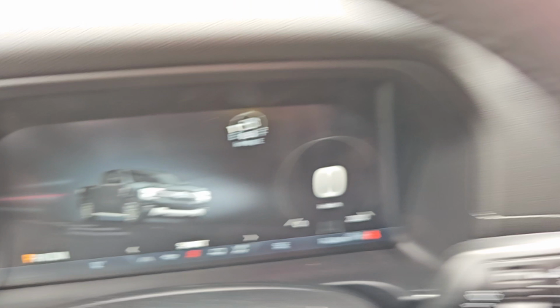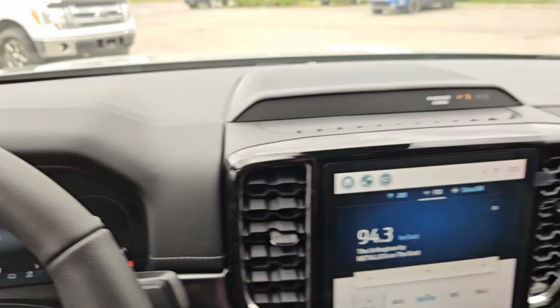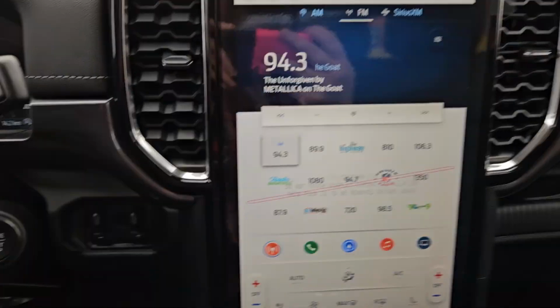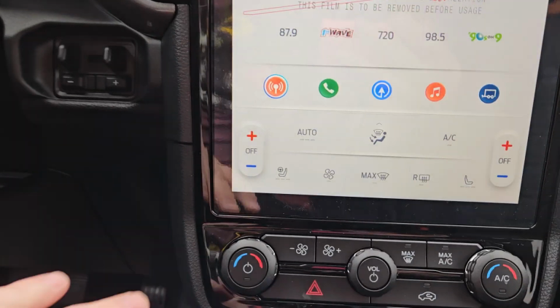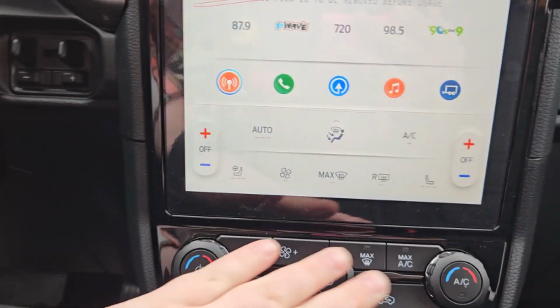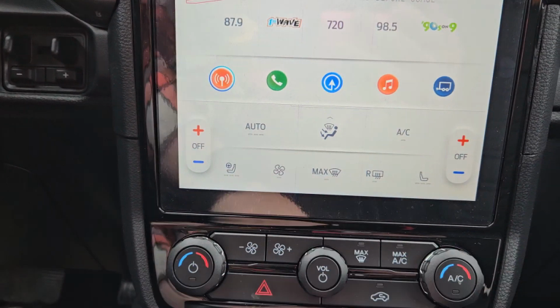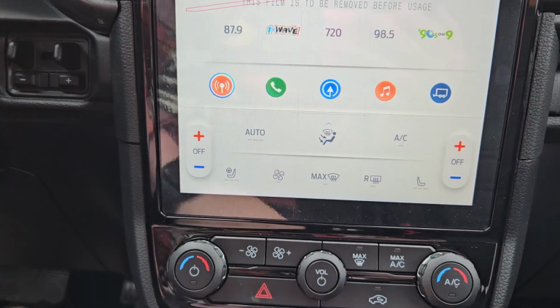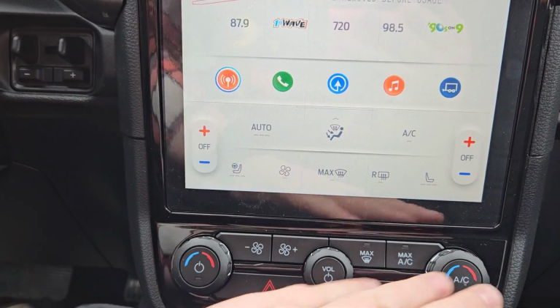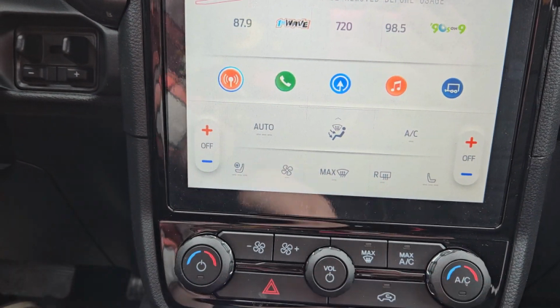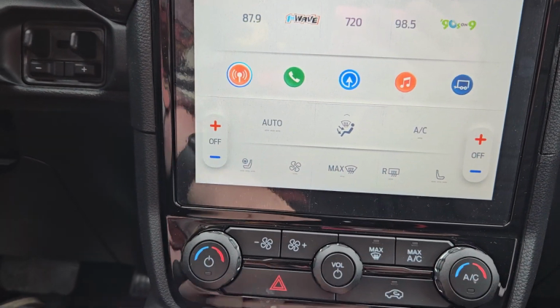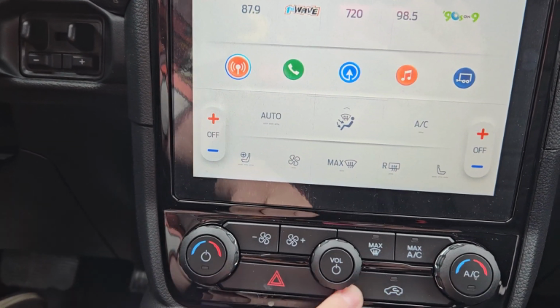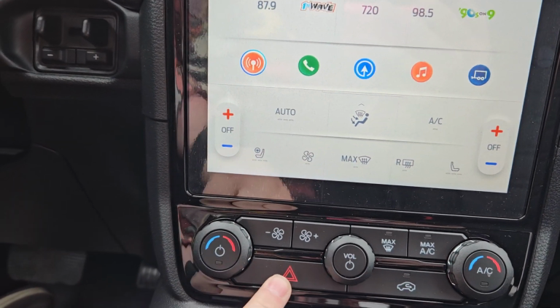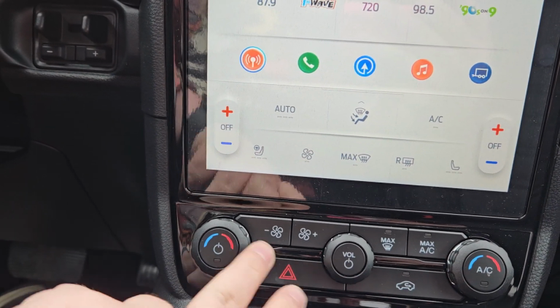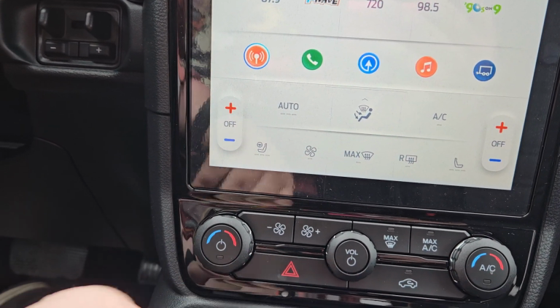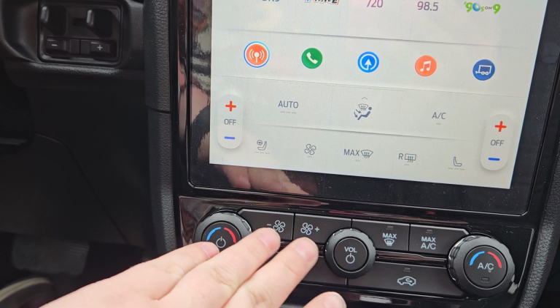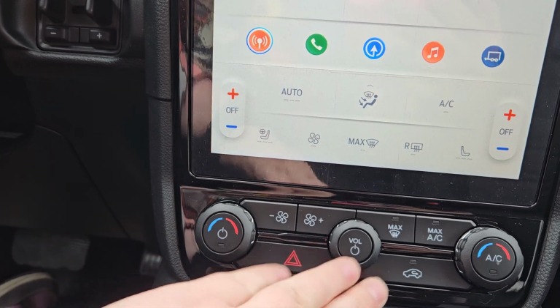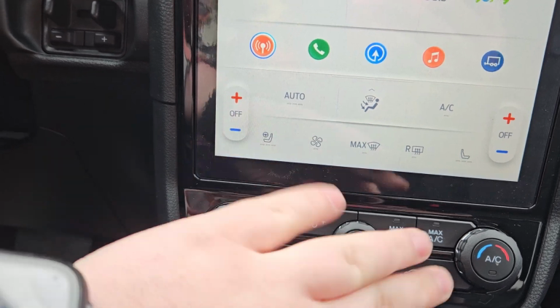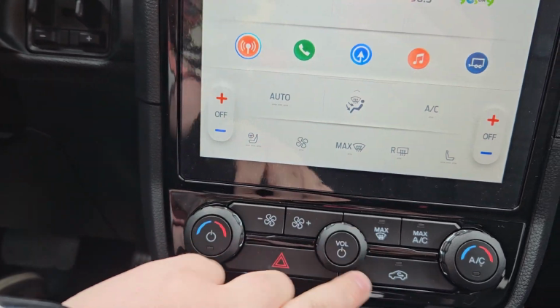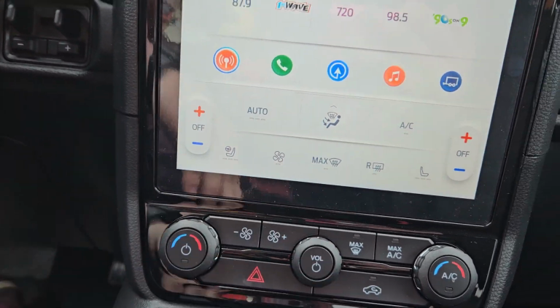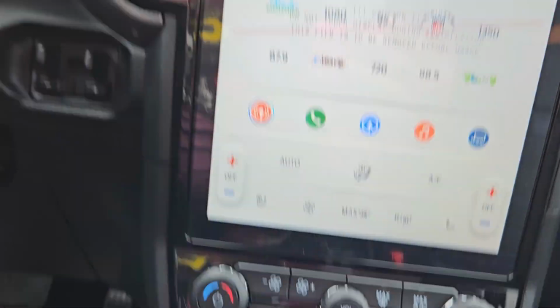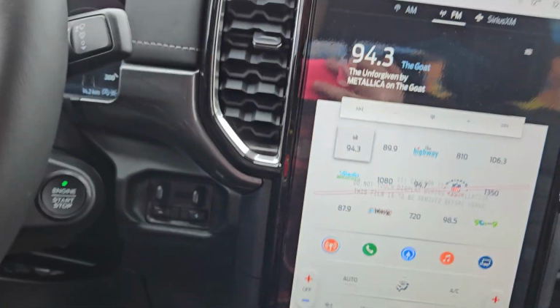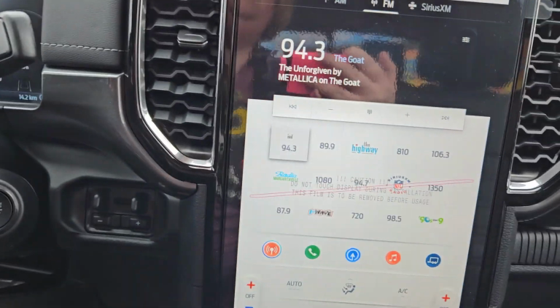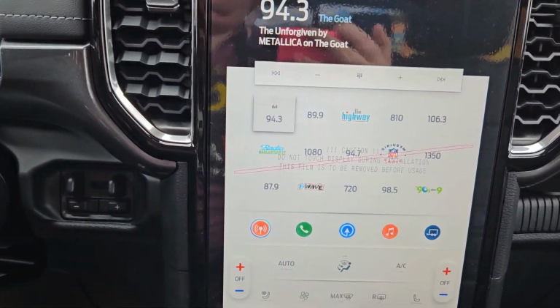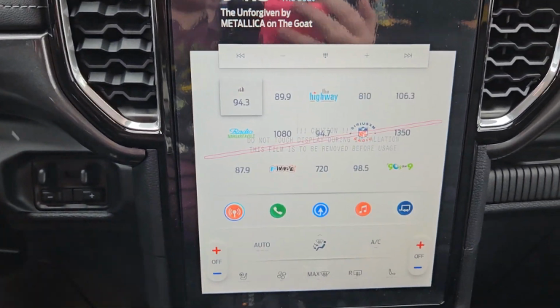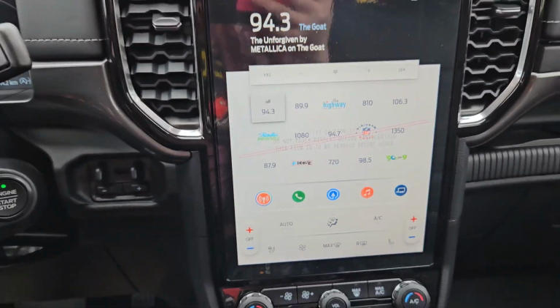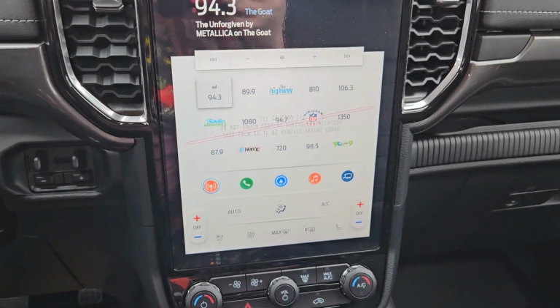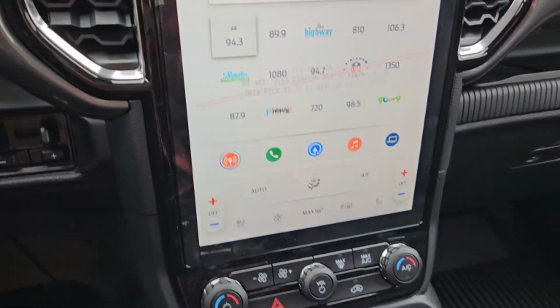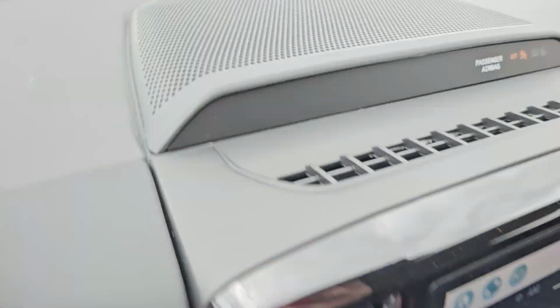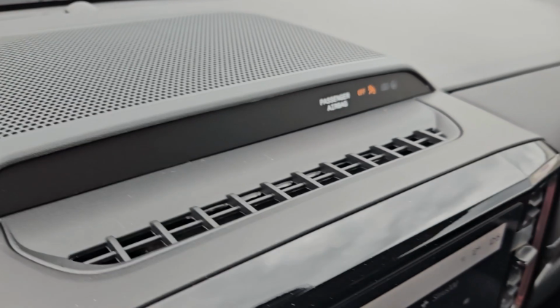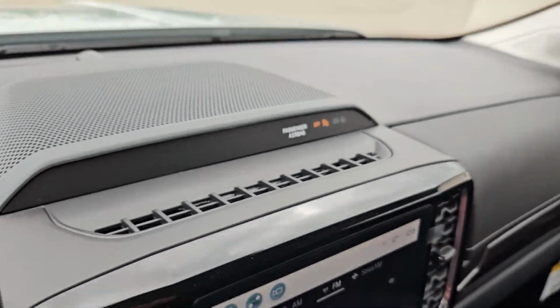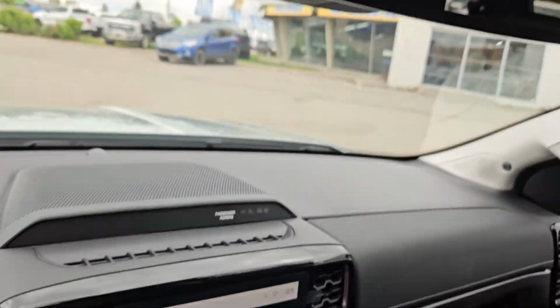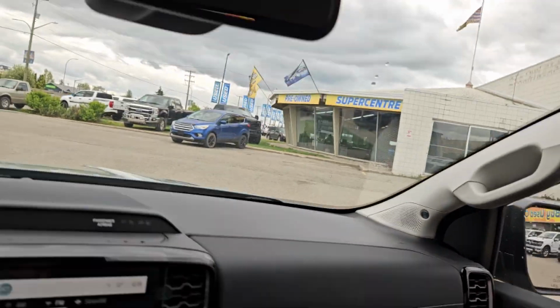Continuing our look here, you do have your climate controls right there, AC, hazards, volume, and your main infotainment system right here. And you've got a nice little storage pad right there as well.